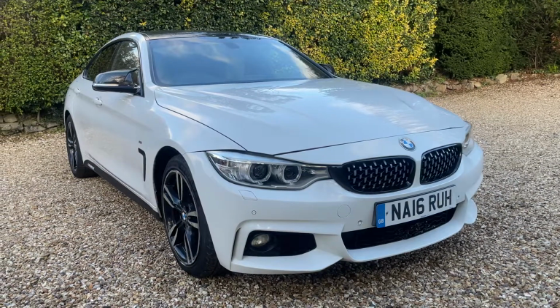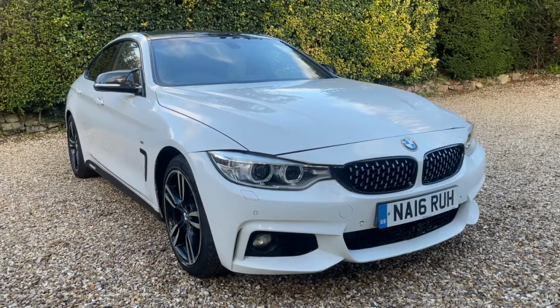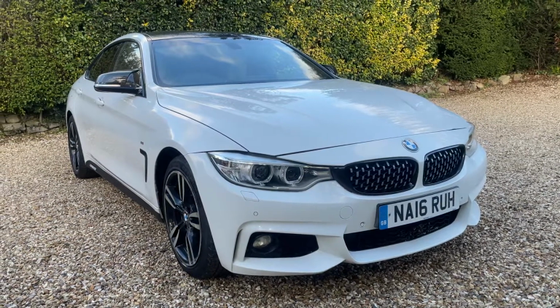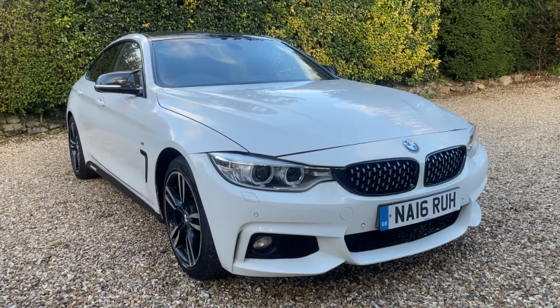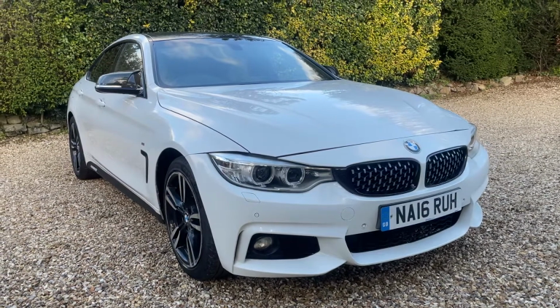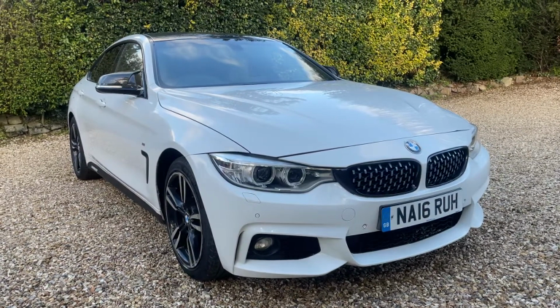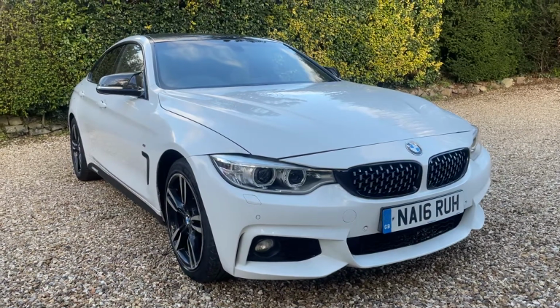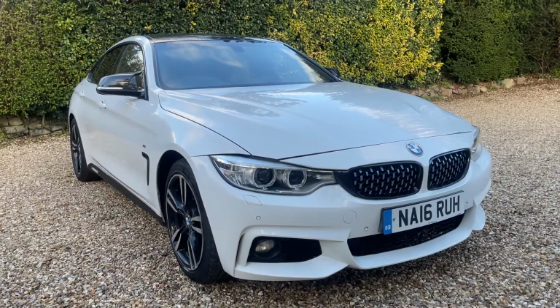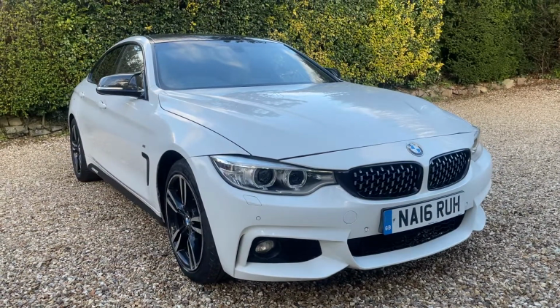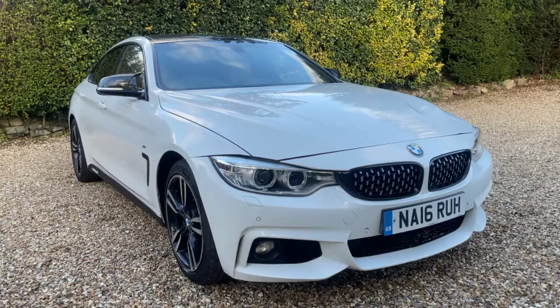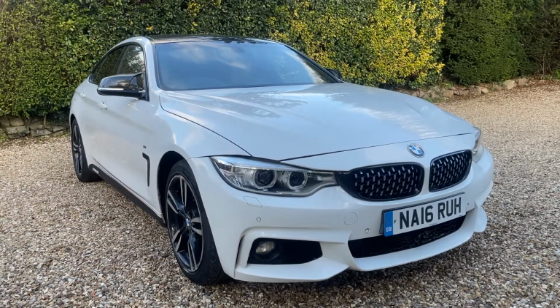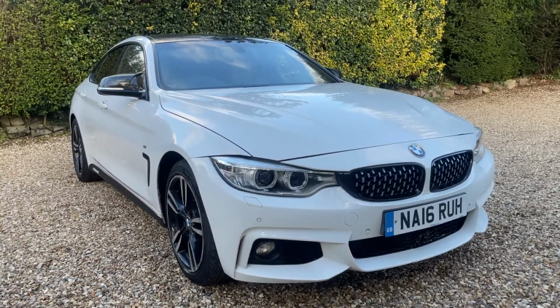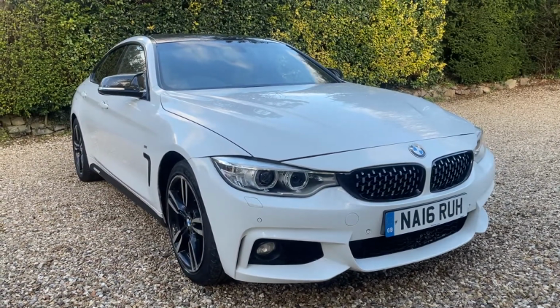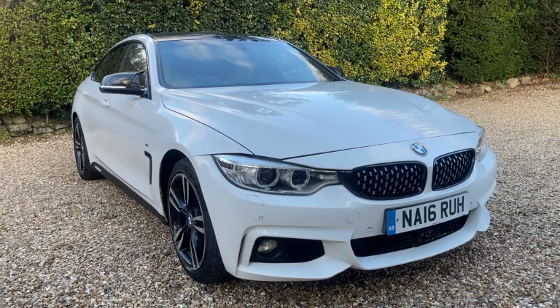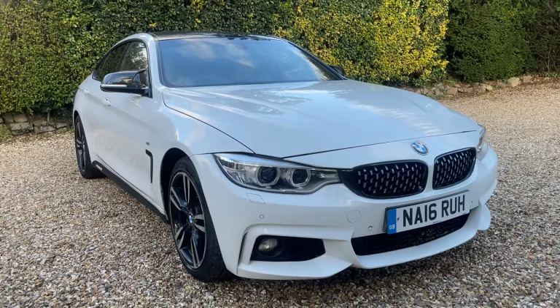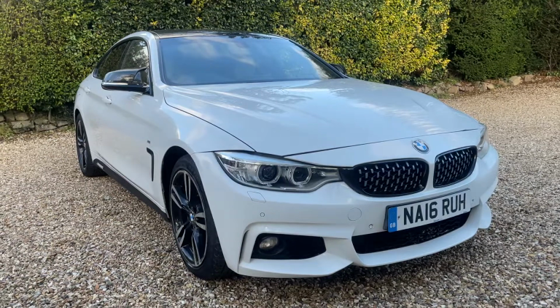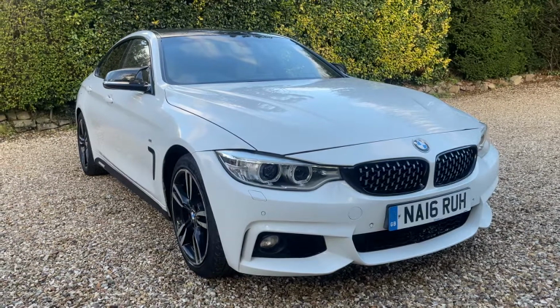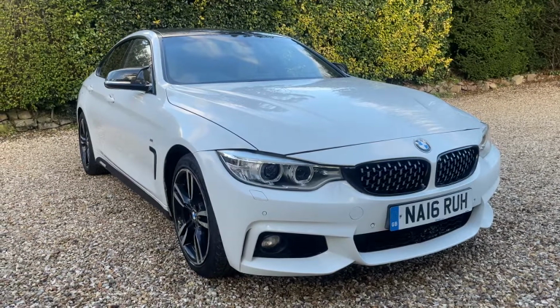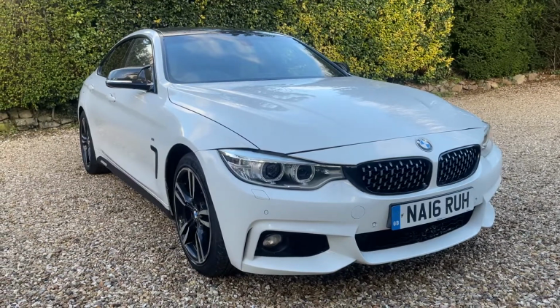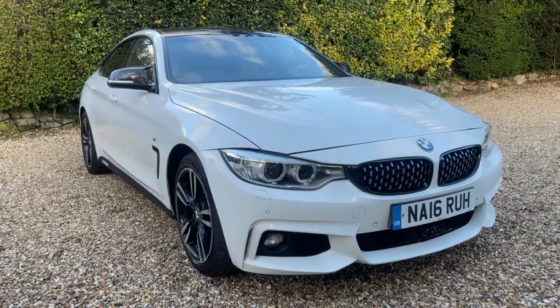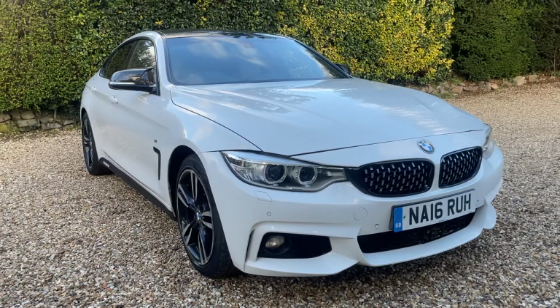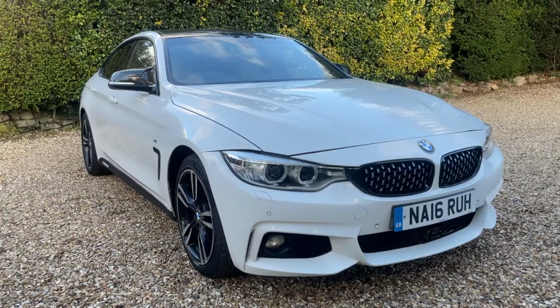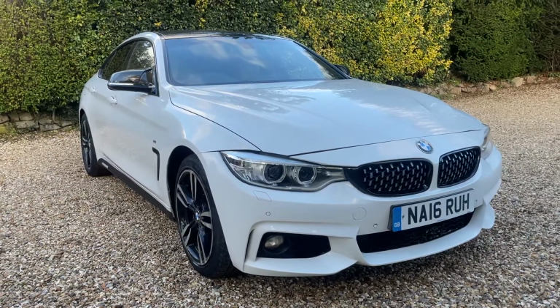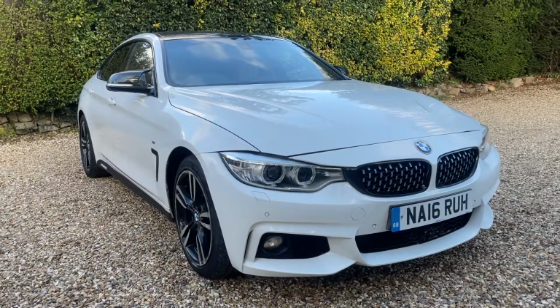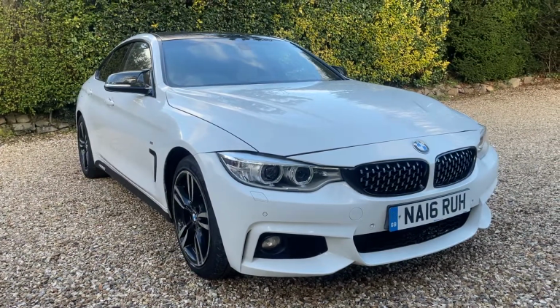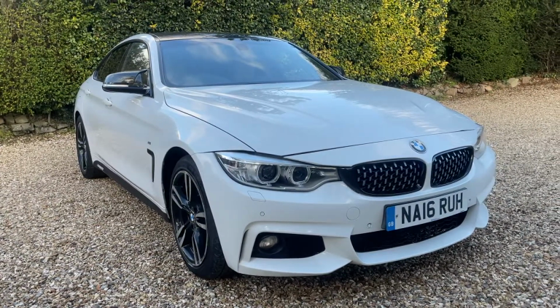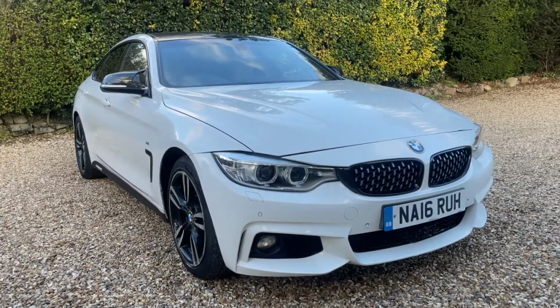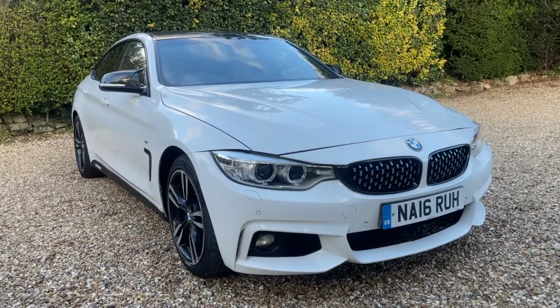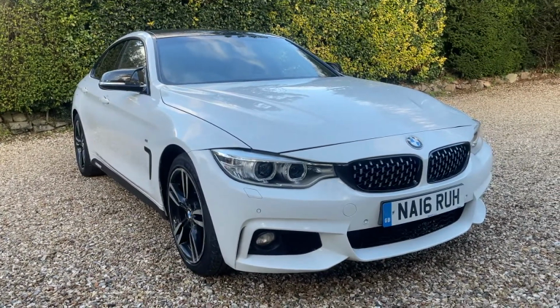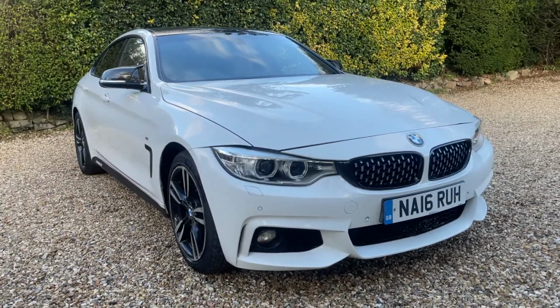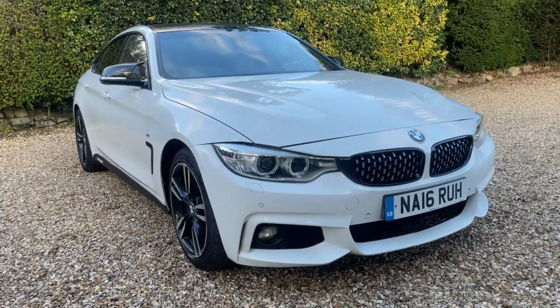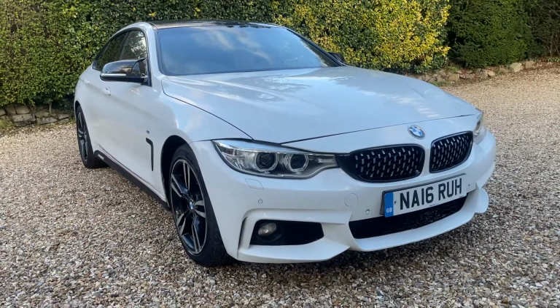Welcome to CarFirm. Today we have our 2016 BMW 420D. We'll be going through the specifications of this vehicle and how it may be the right vehicle for you.